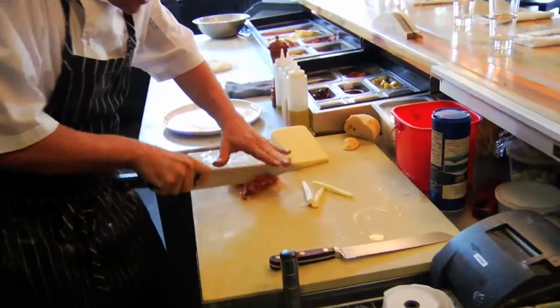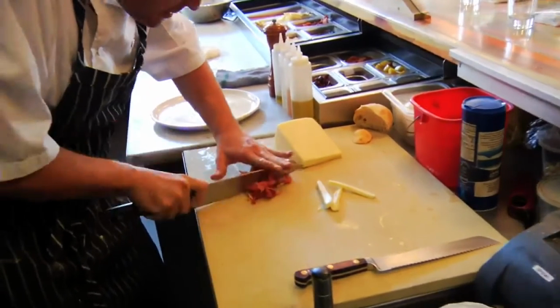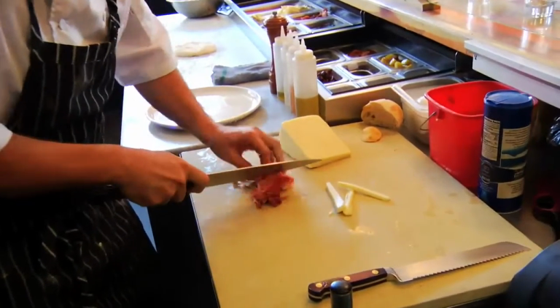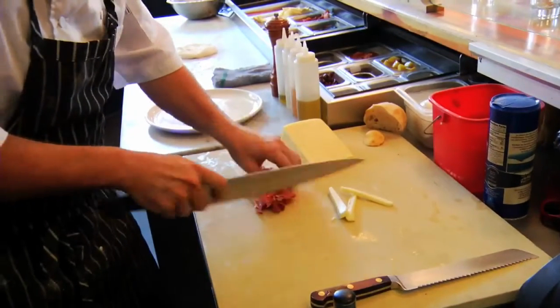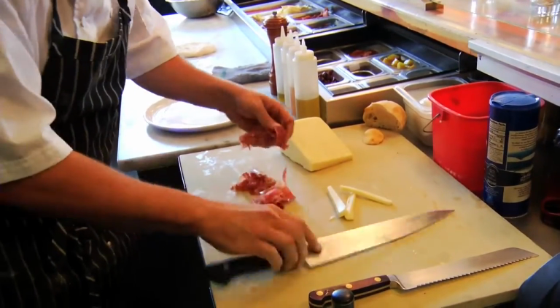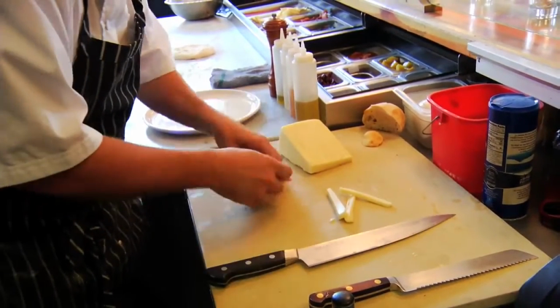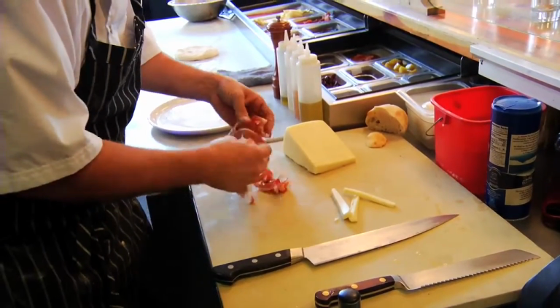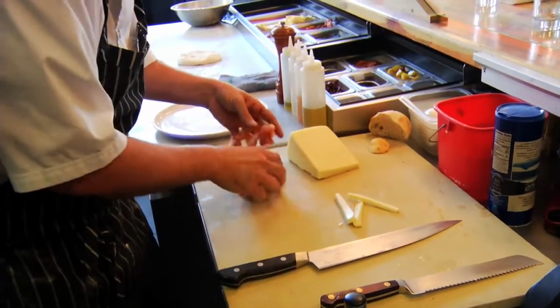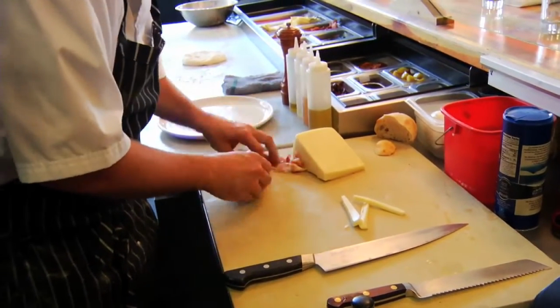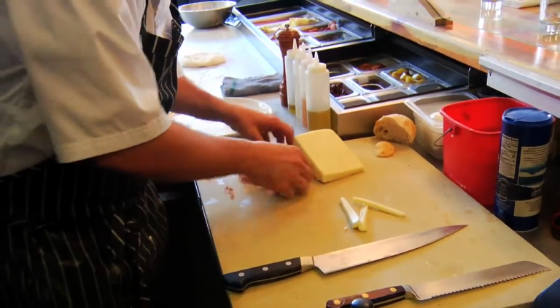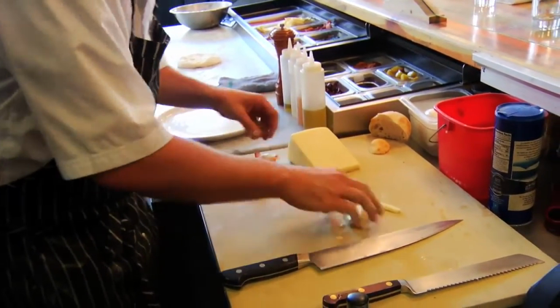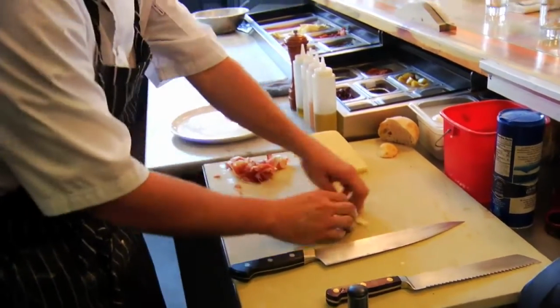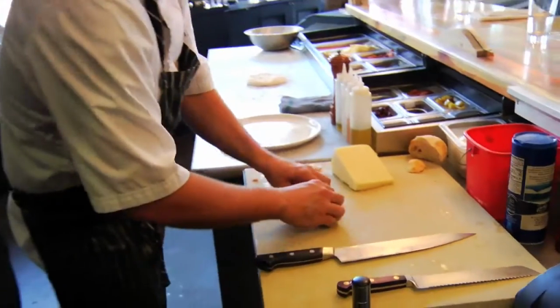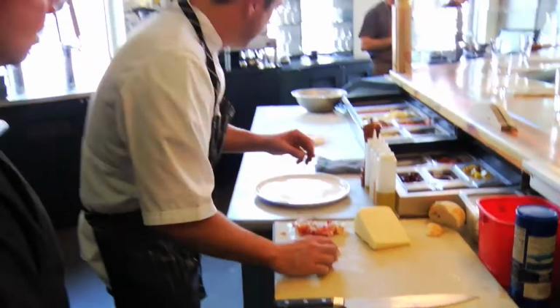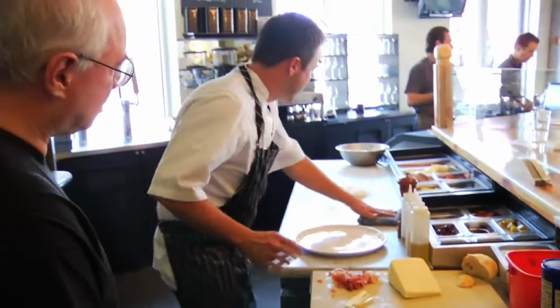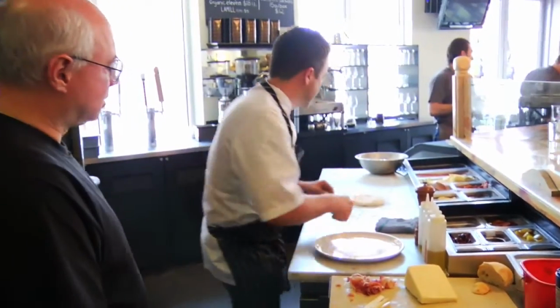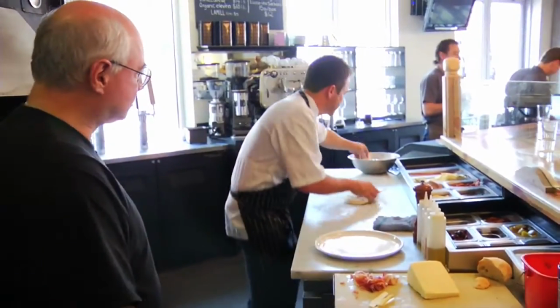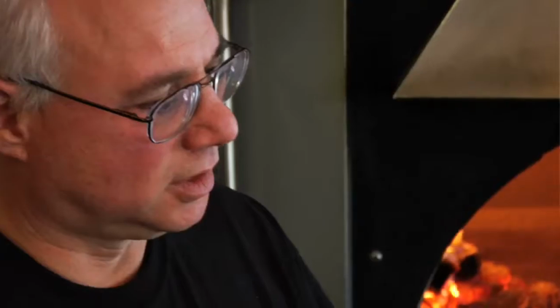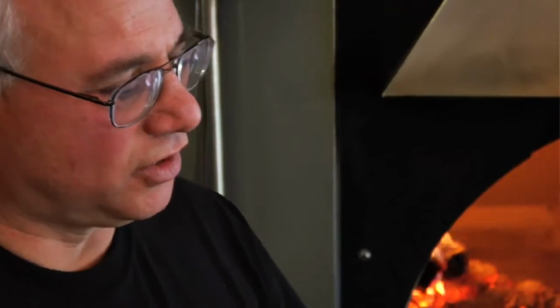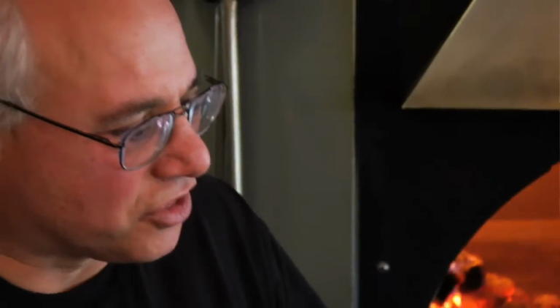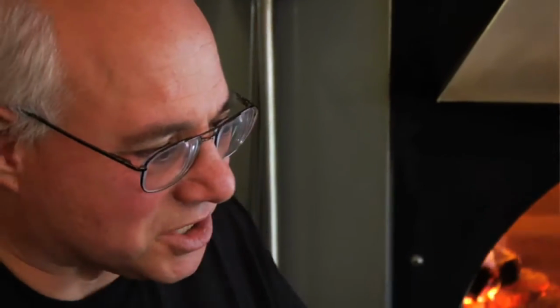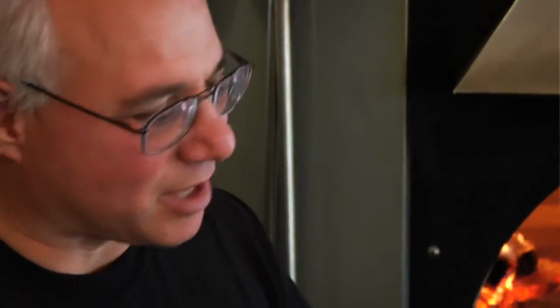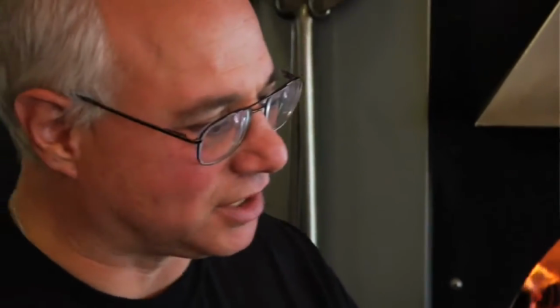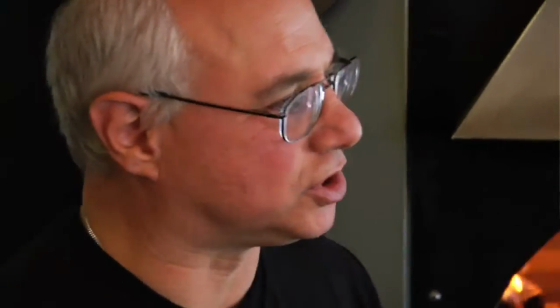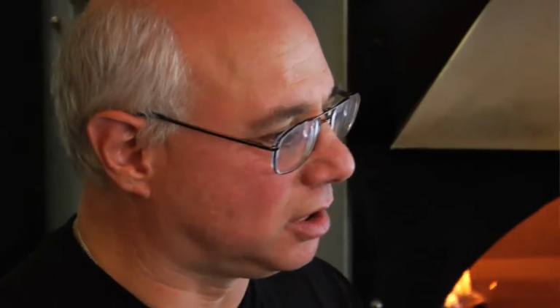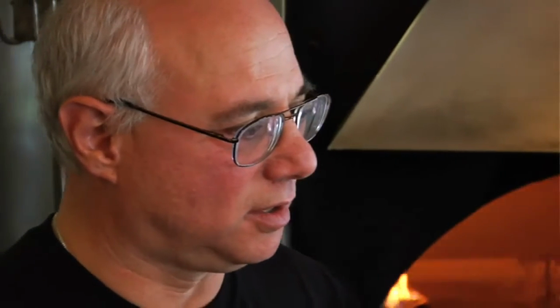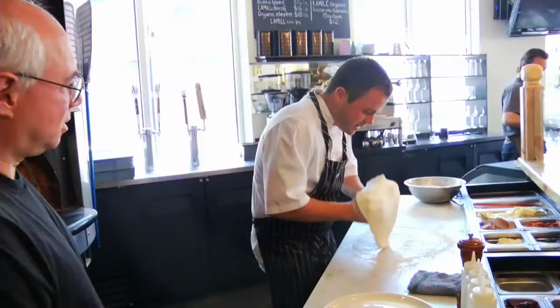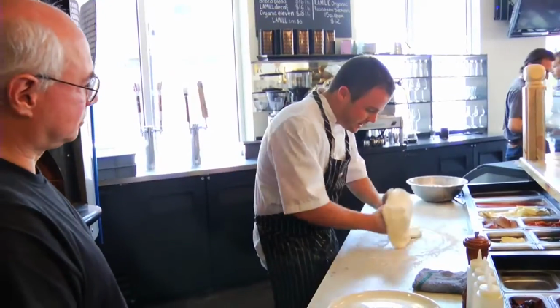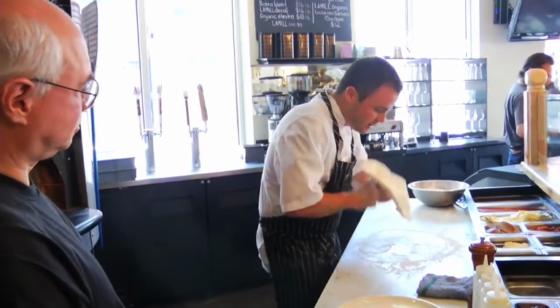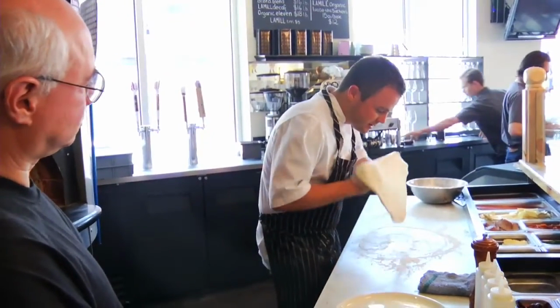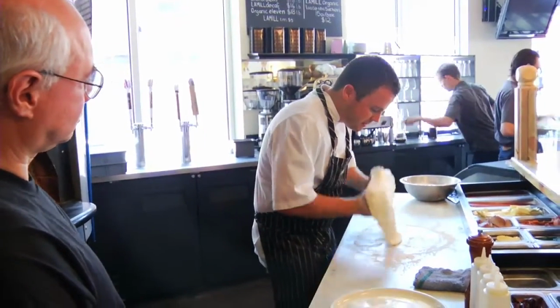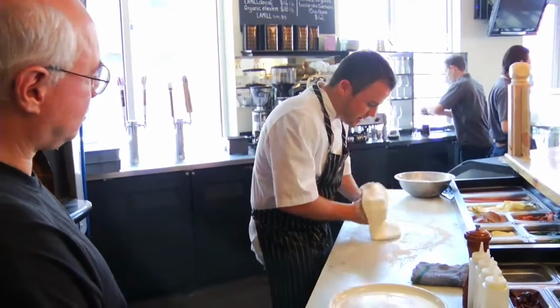There's a little speck in here too, which is smoked prosciutto. Both of these come from La Quercia in Des Moines, Iowa, of all places for prosciutto. Even though your theme is Italian, you like to use what's local. Absolutely — I think the closer it is to home, the better it tastes.